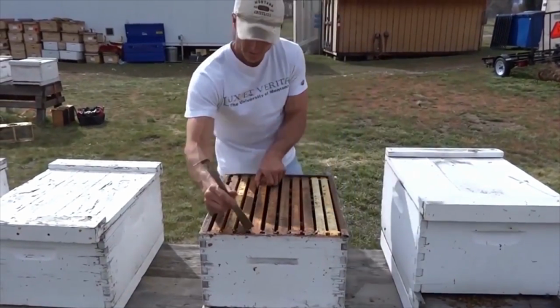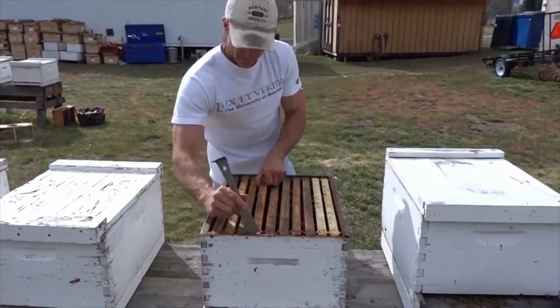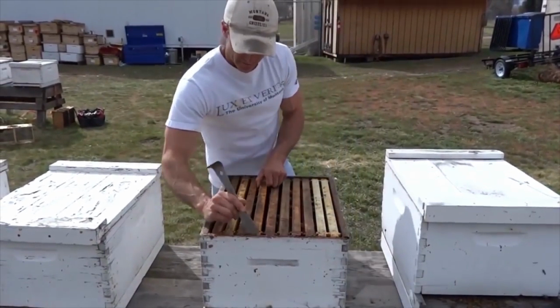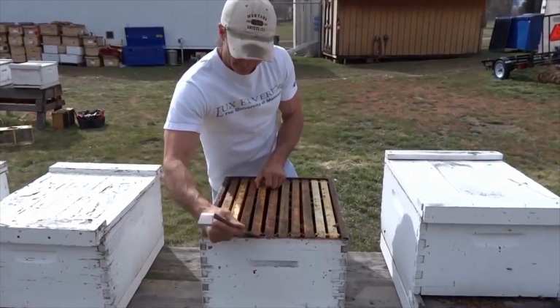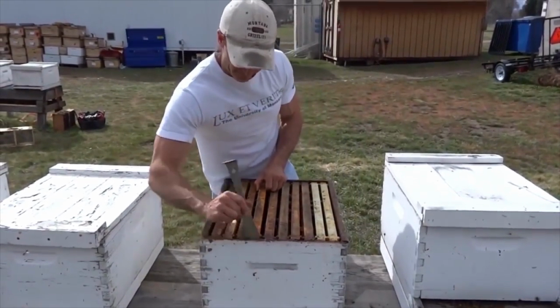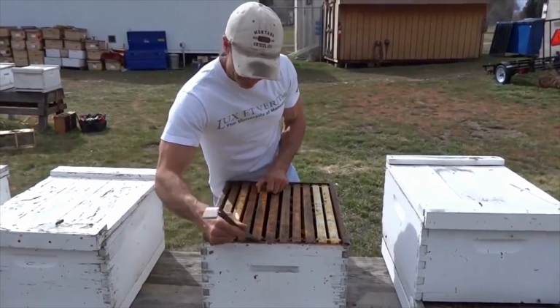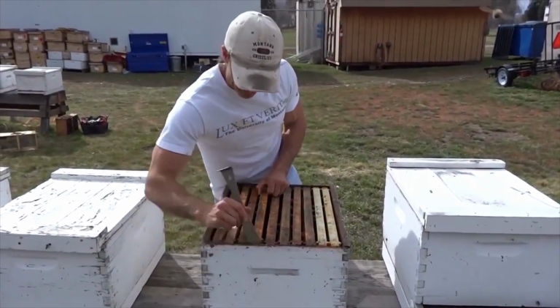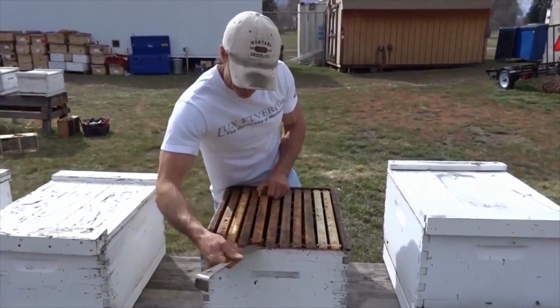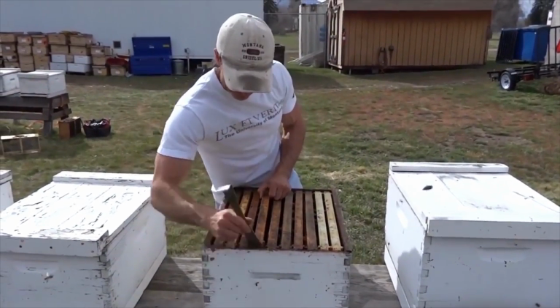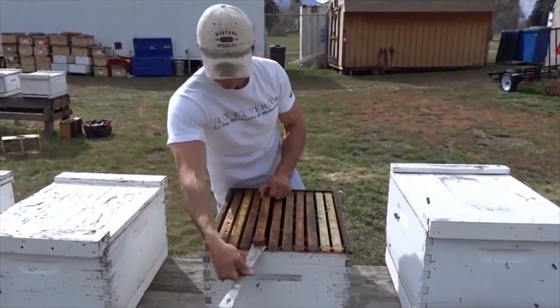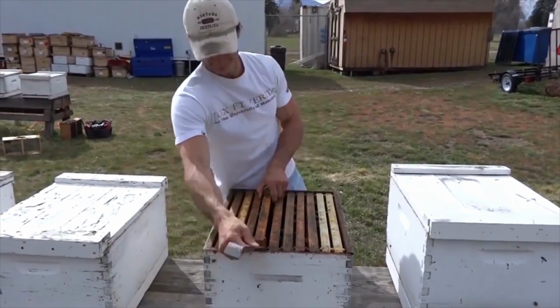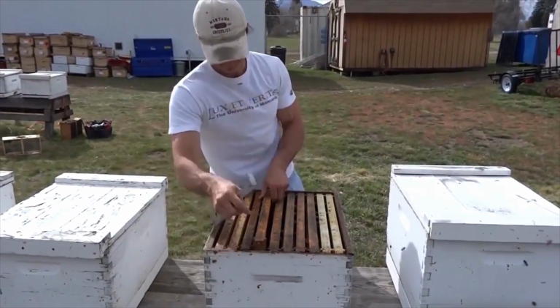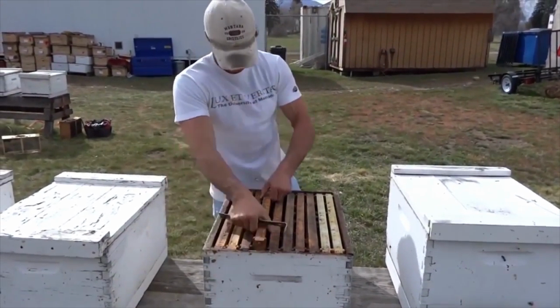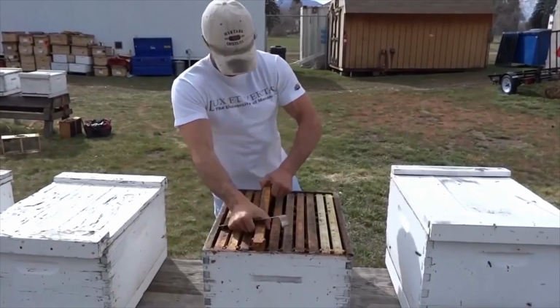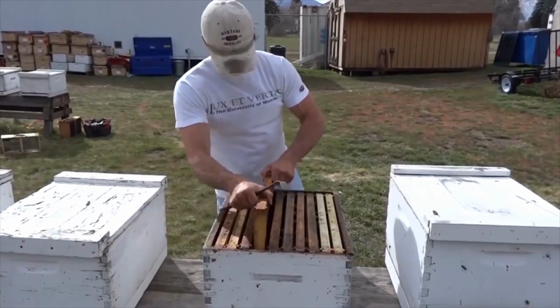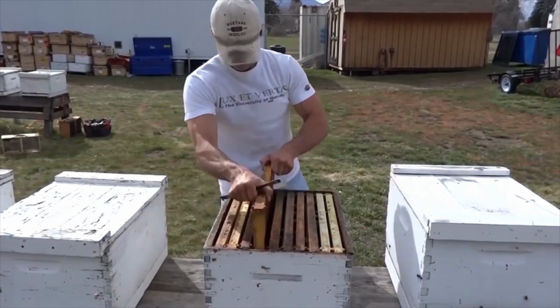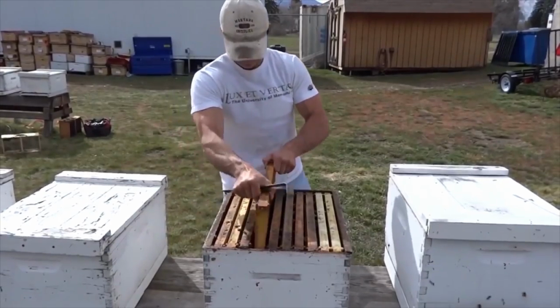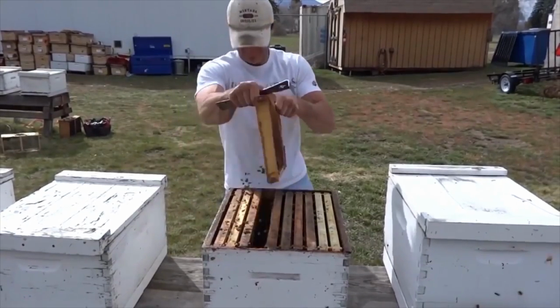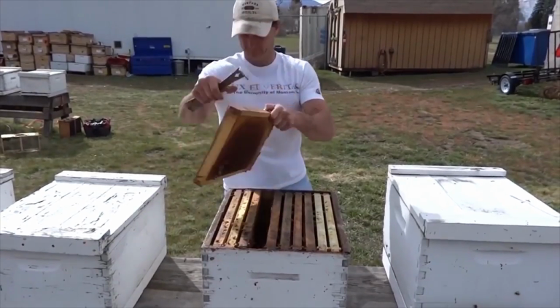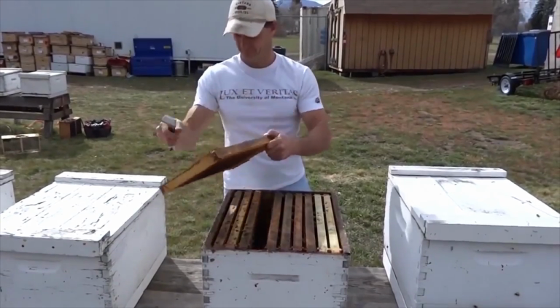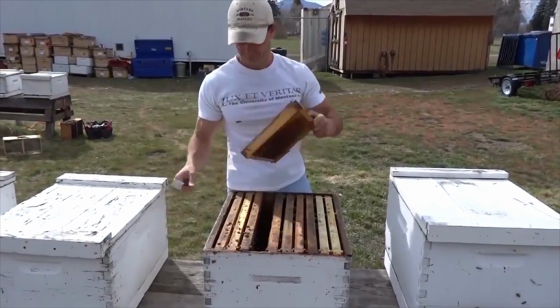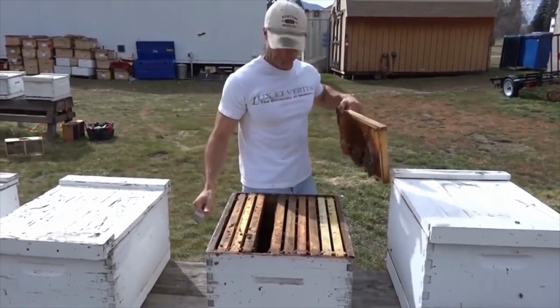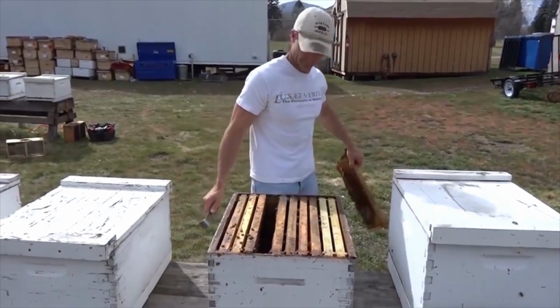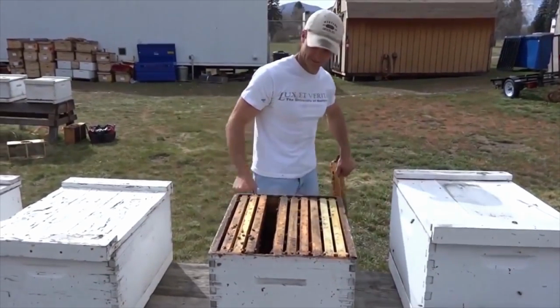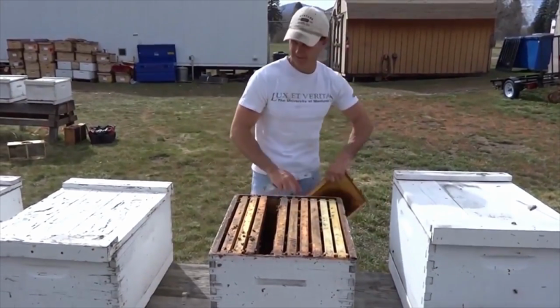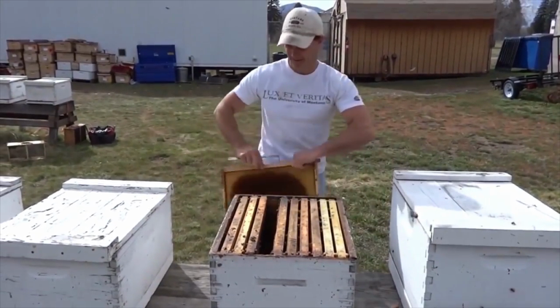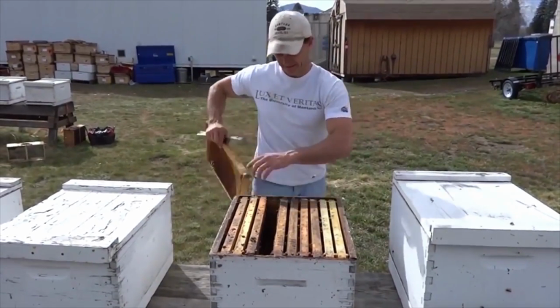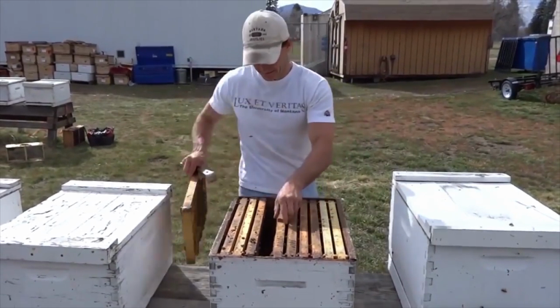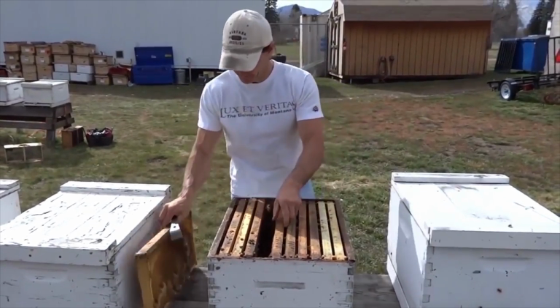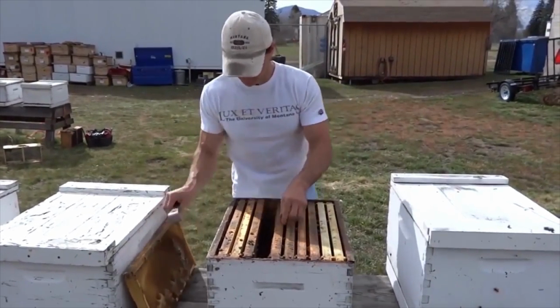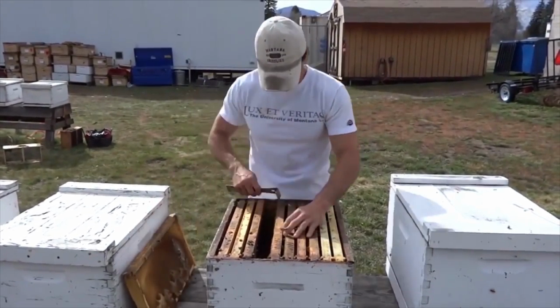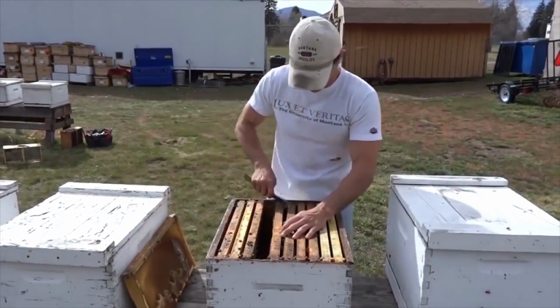The first thing you're going to need to do is make room for your new bees in their new home. You do that by removing three or four frames from your hive body.